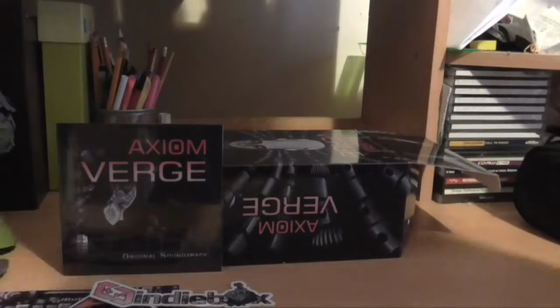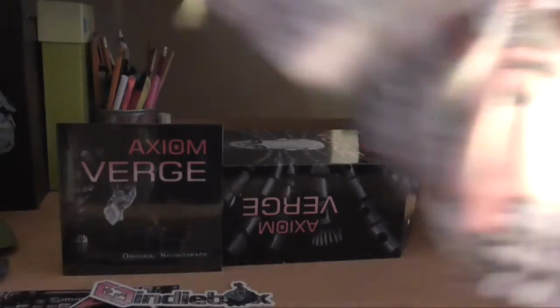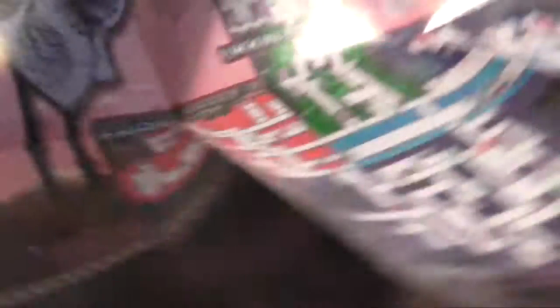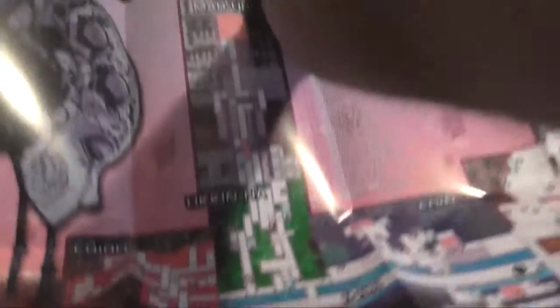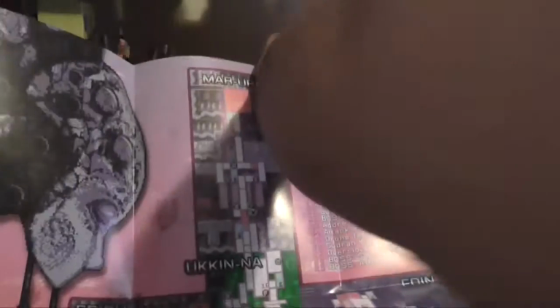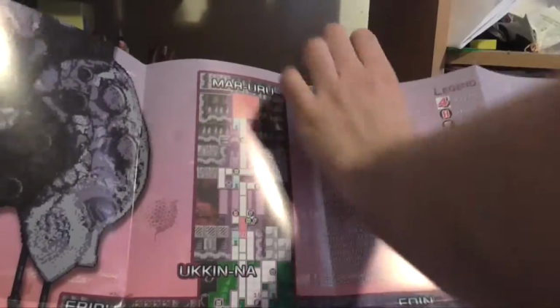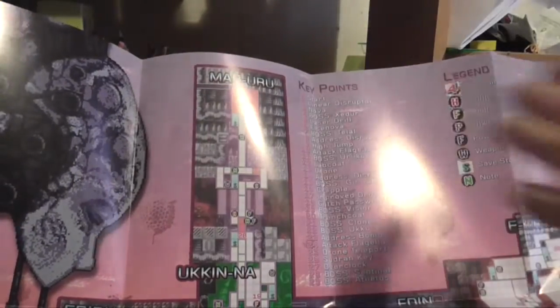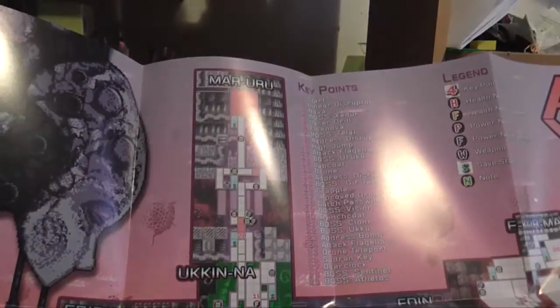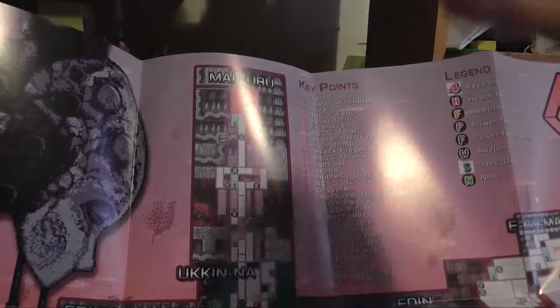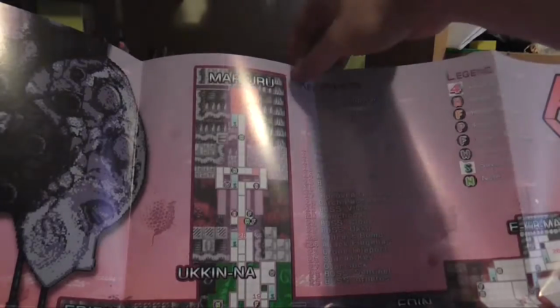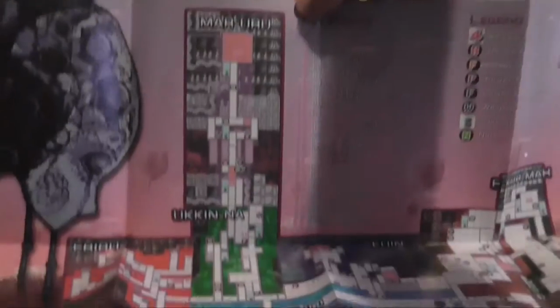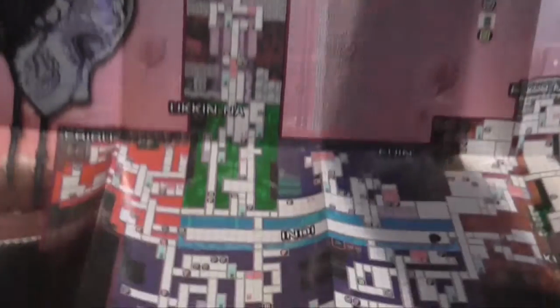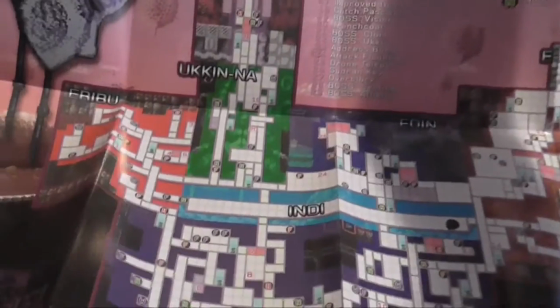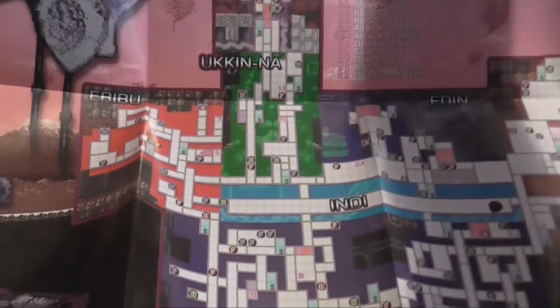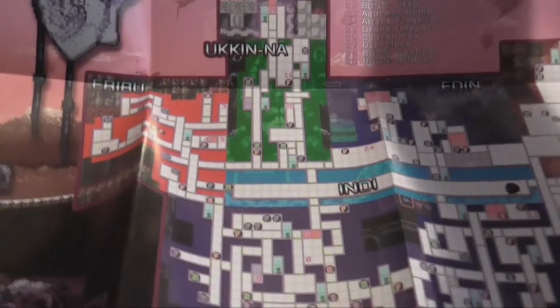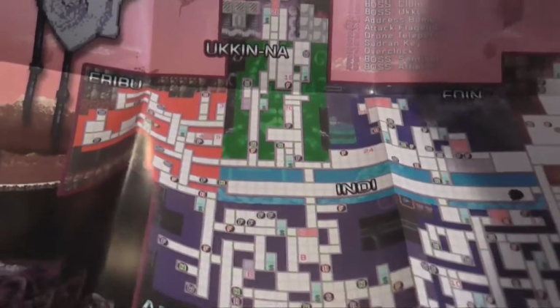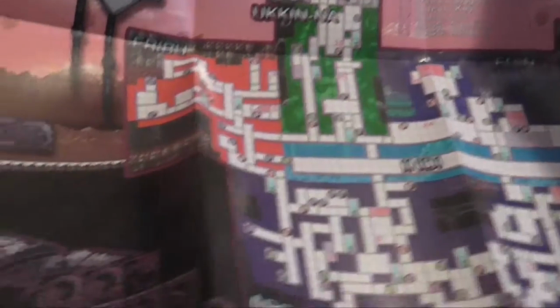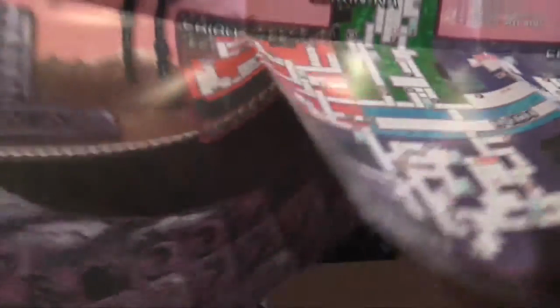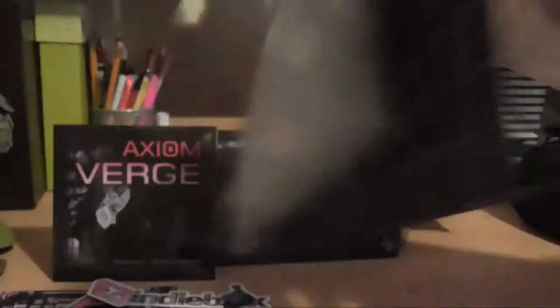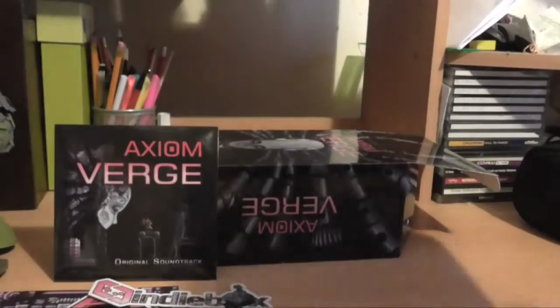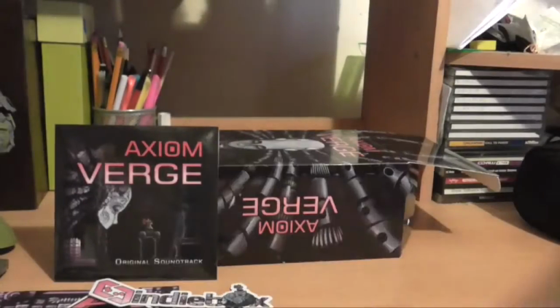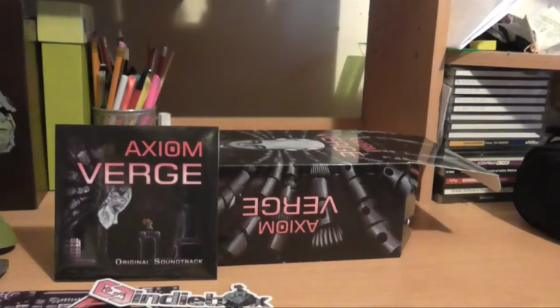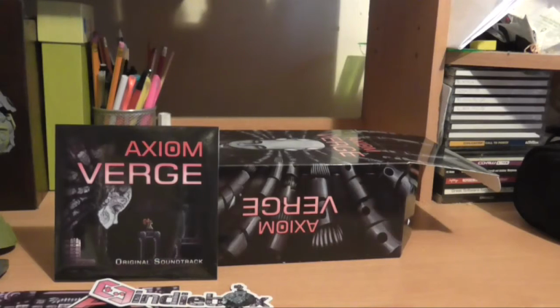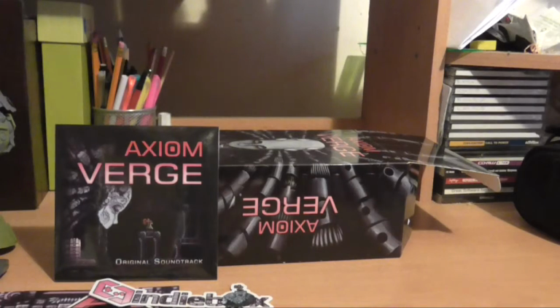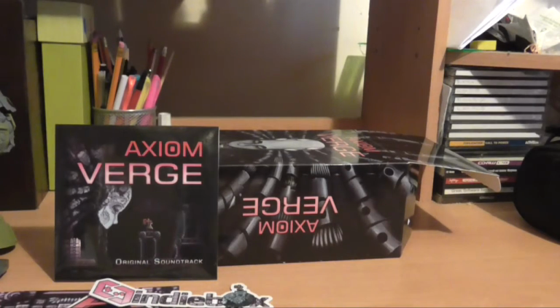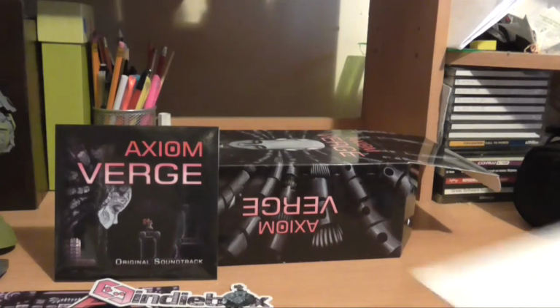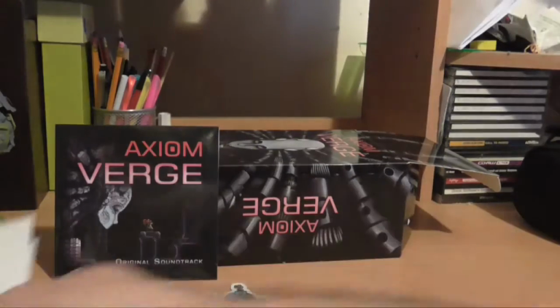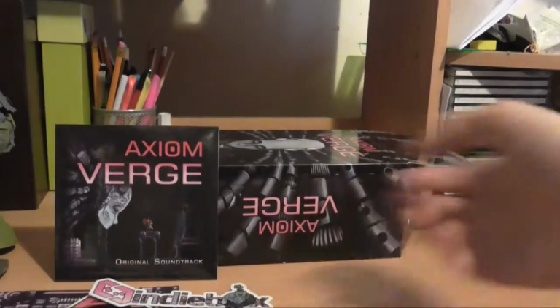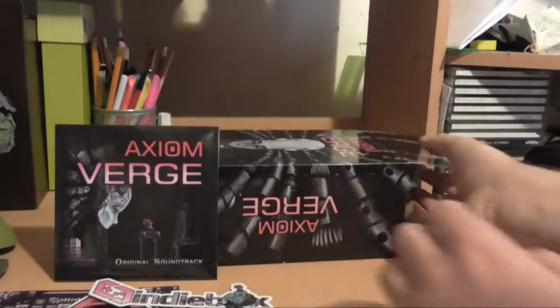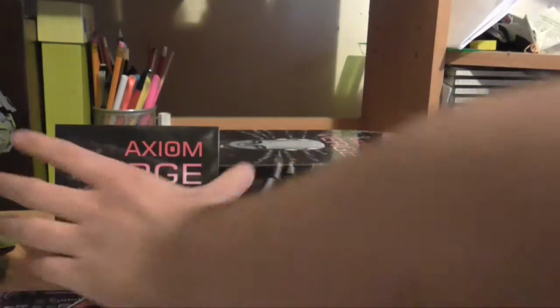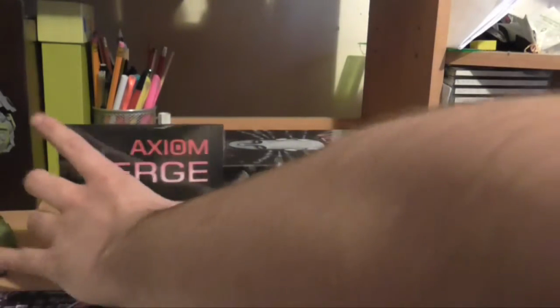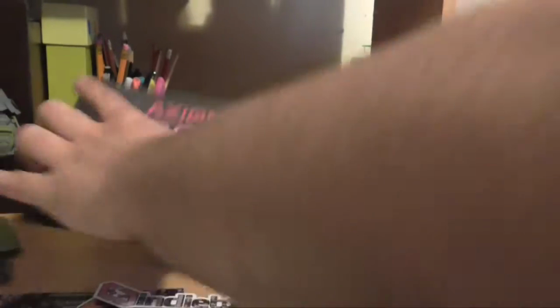Oh, that's pretty cool — a map of the game. I'm probably not doing a good job showing the video, but... what else was in this box?